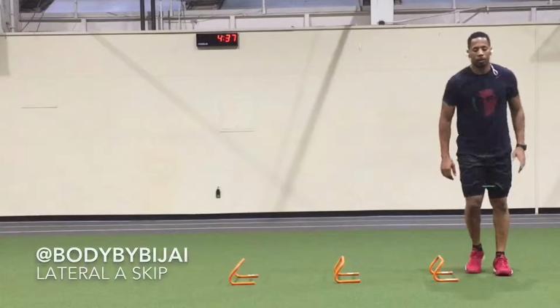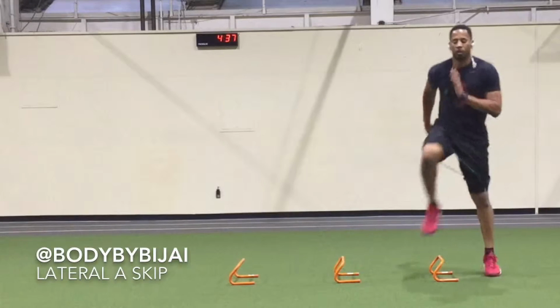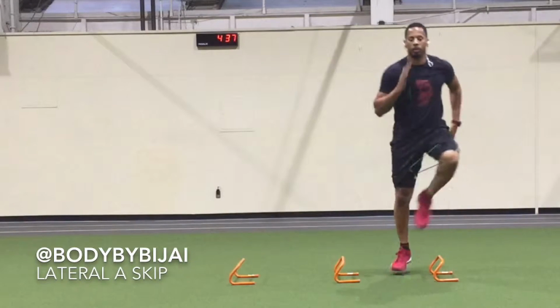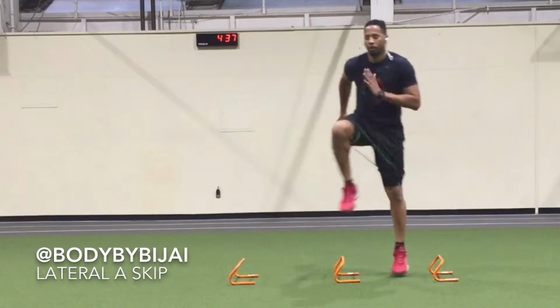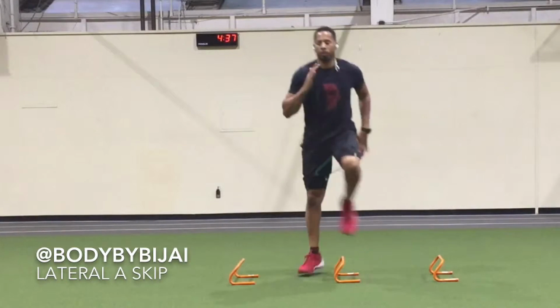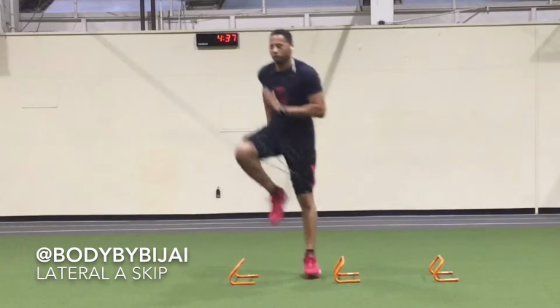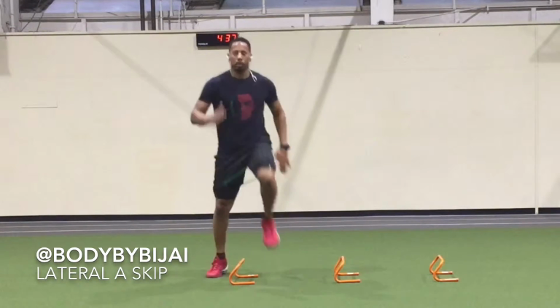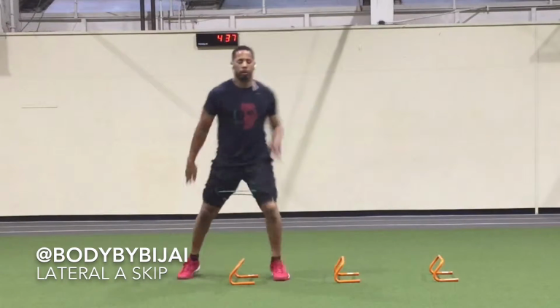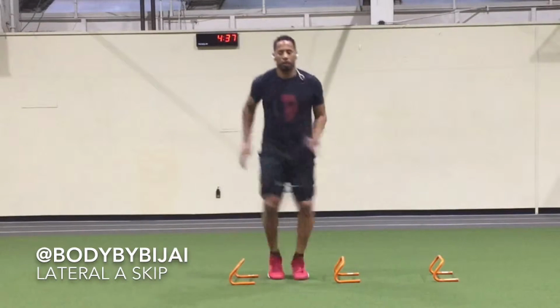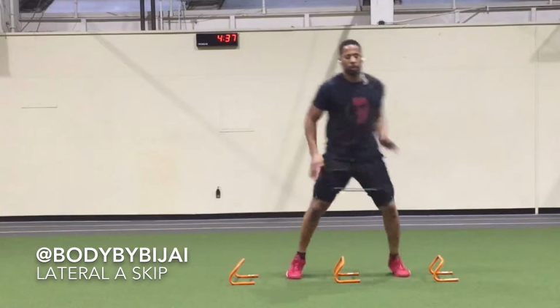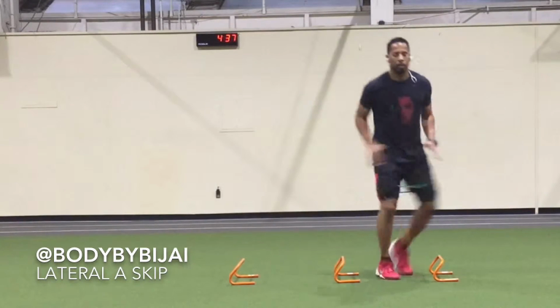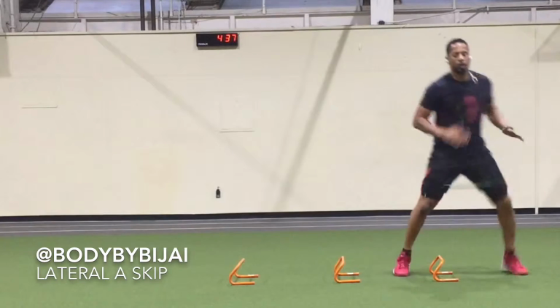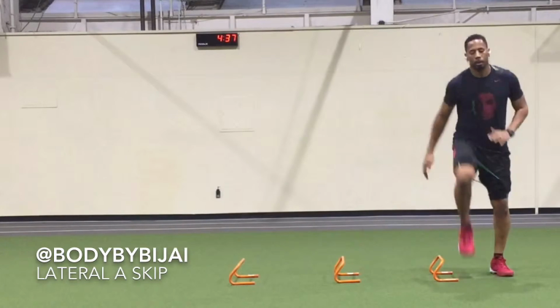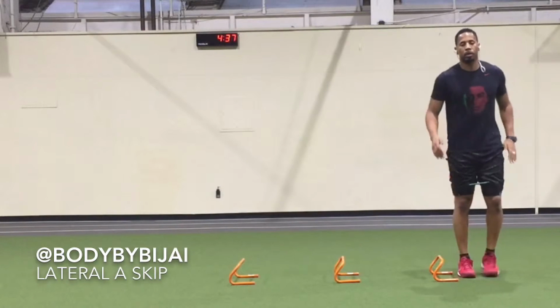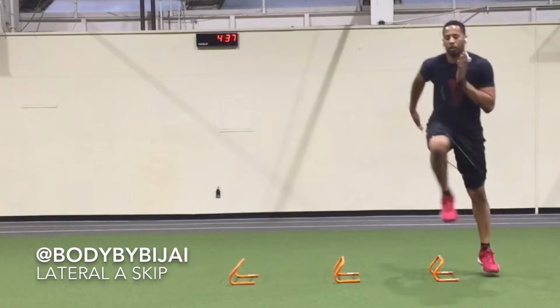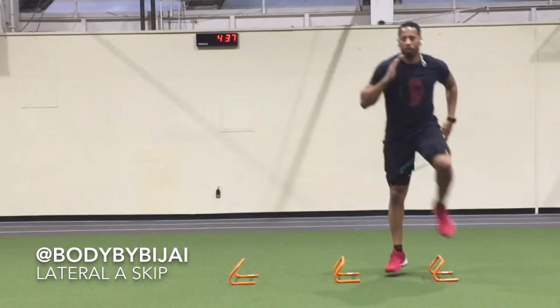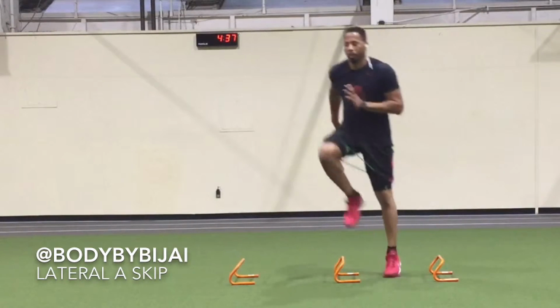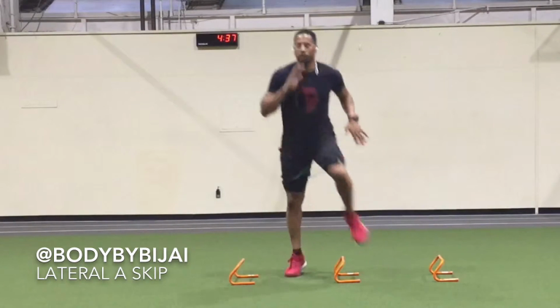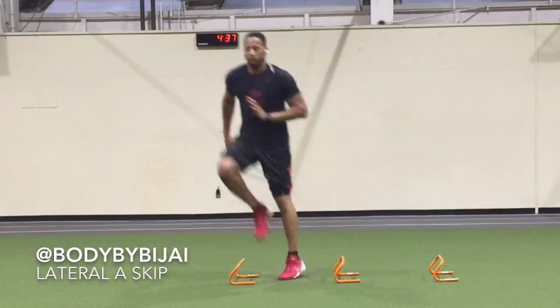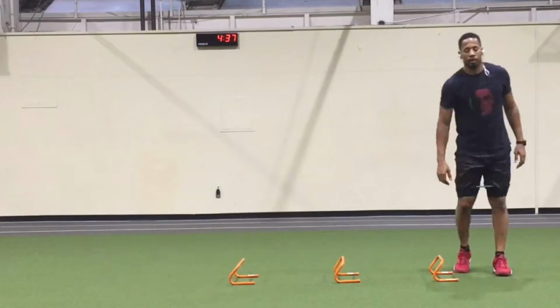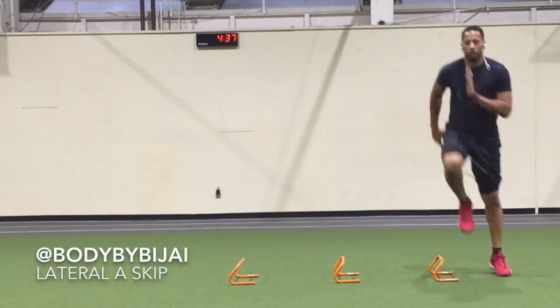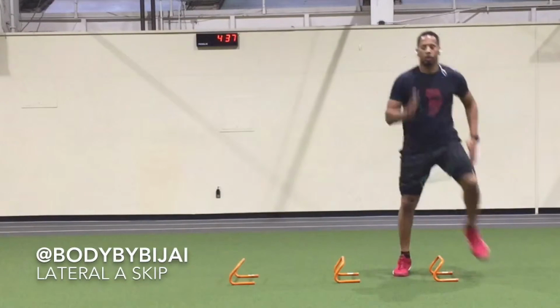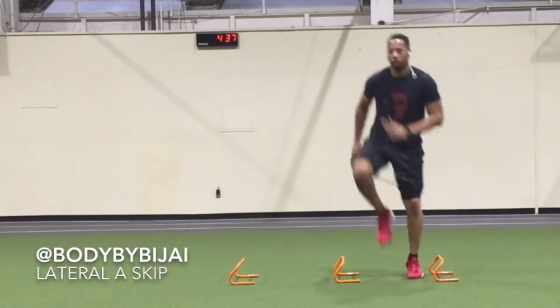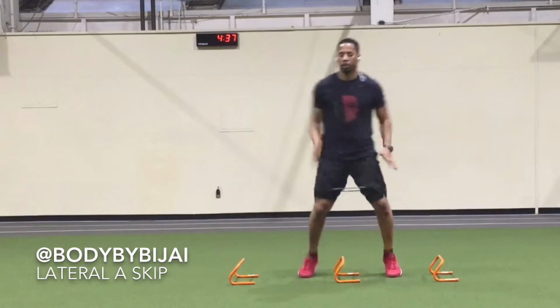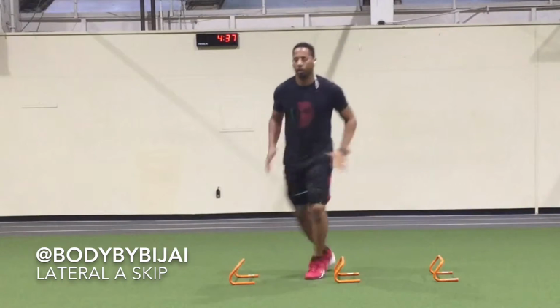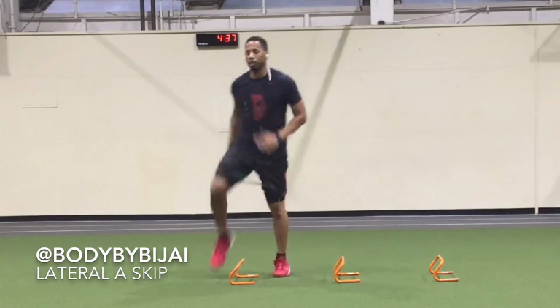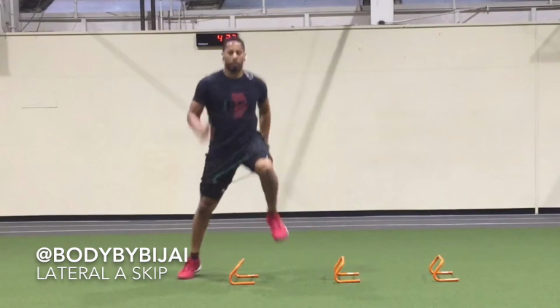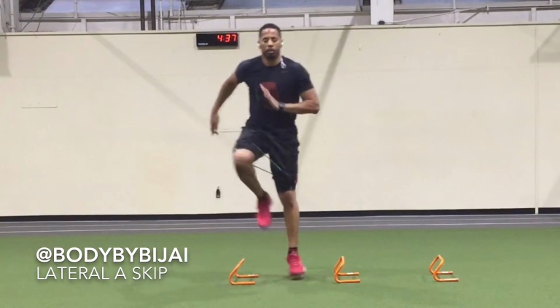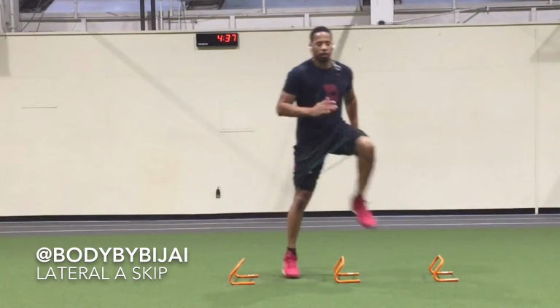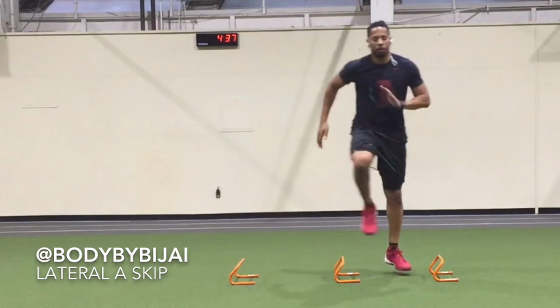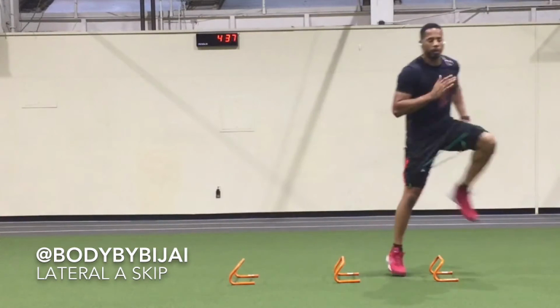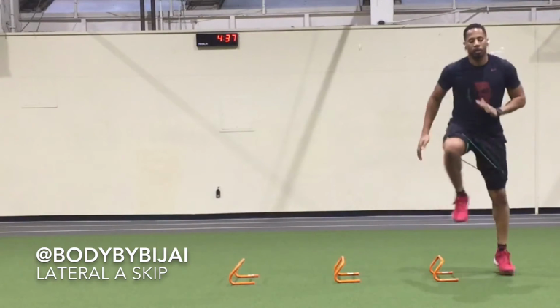This is a great exercise to do for movement prep or a directional day. It will help you learn how to drive your hips and your momentum in a lateral direction with a great rhythm needed. Coordinating your rhythm and allowing your proprioception to help with your change of direction will make you more athletic.